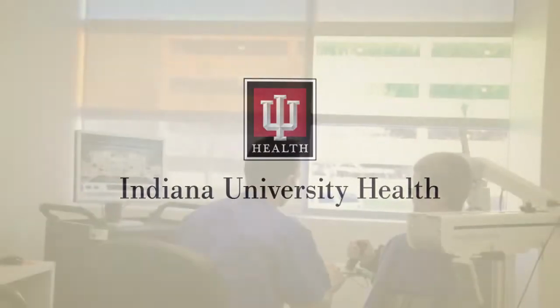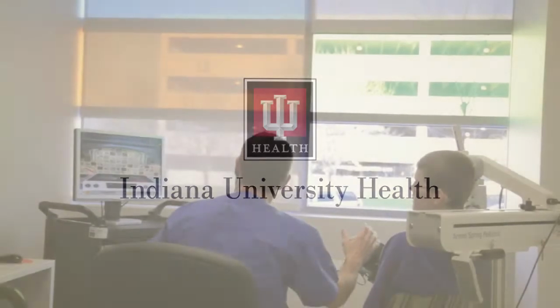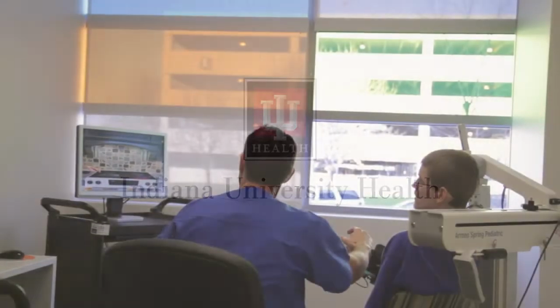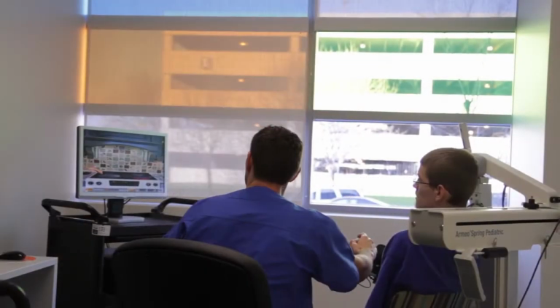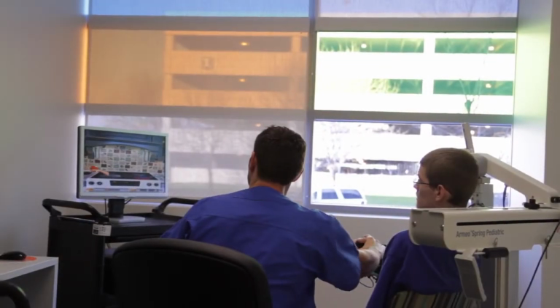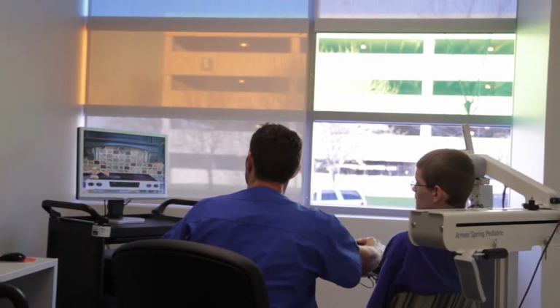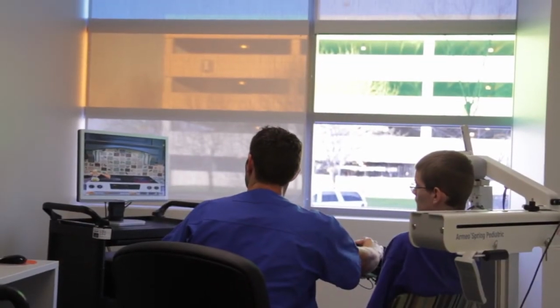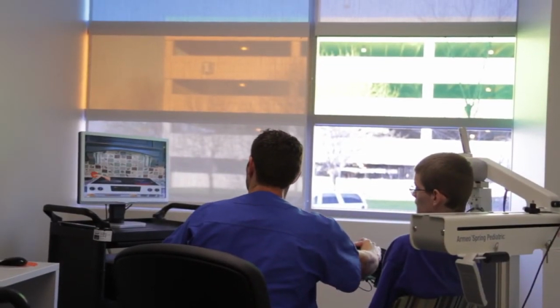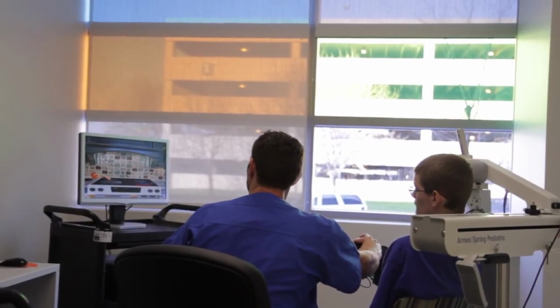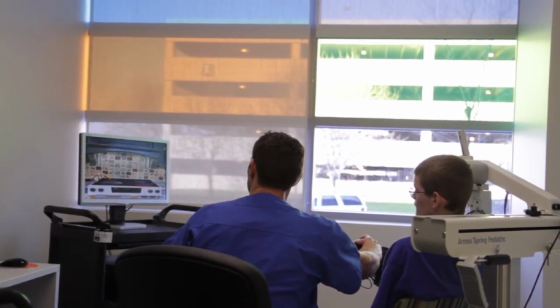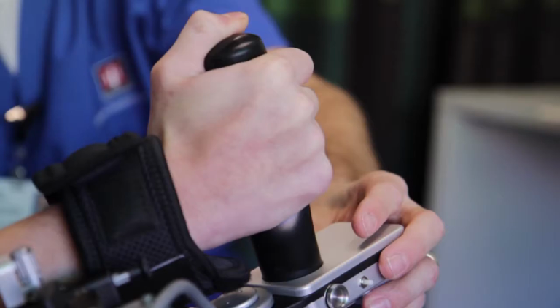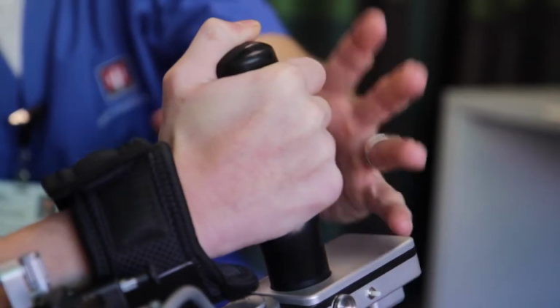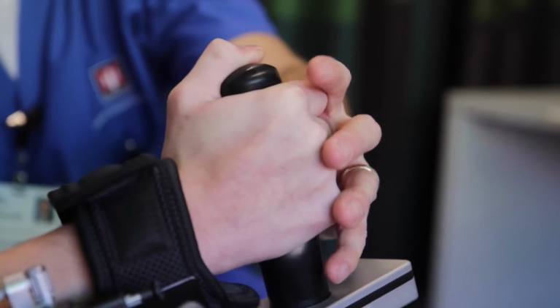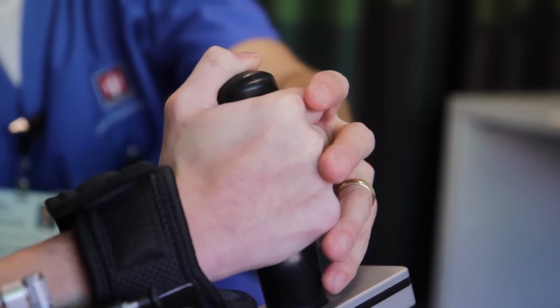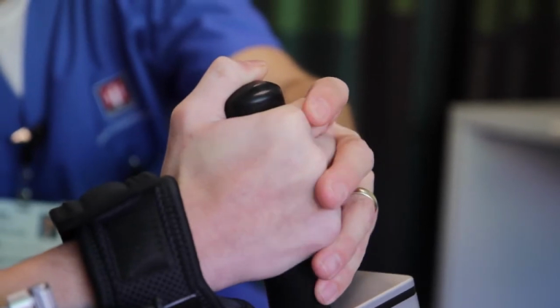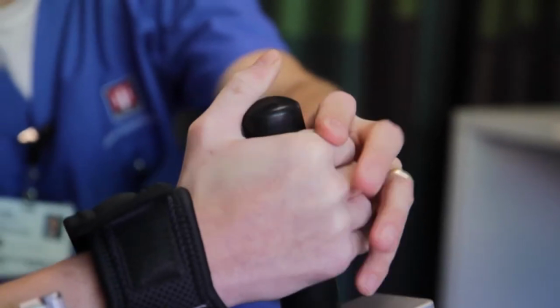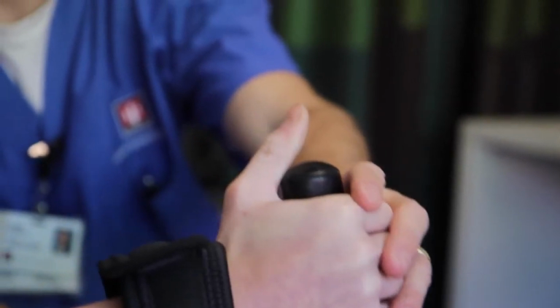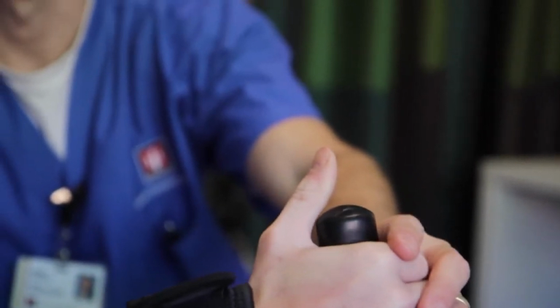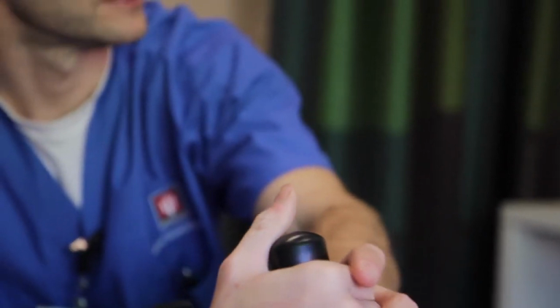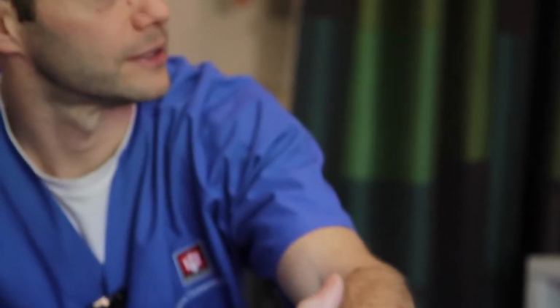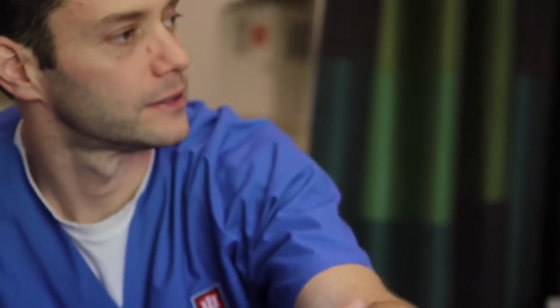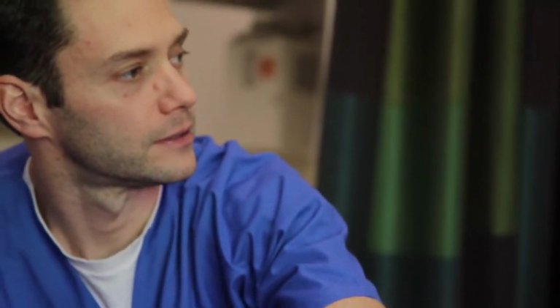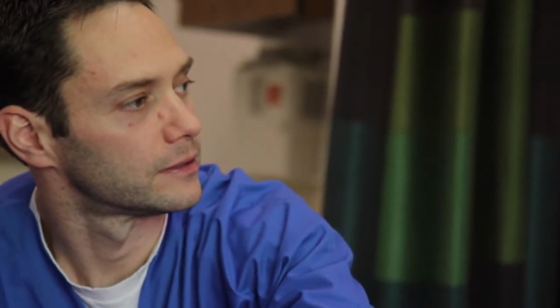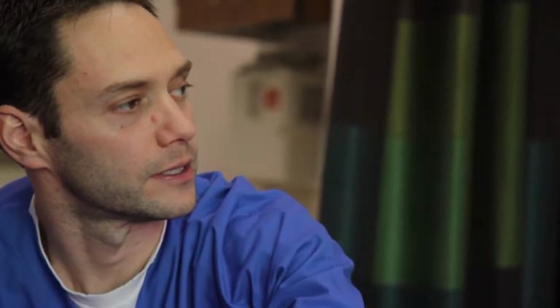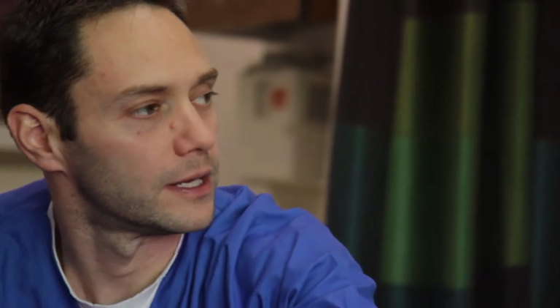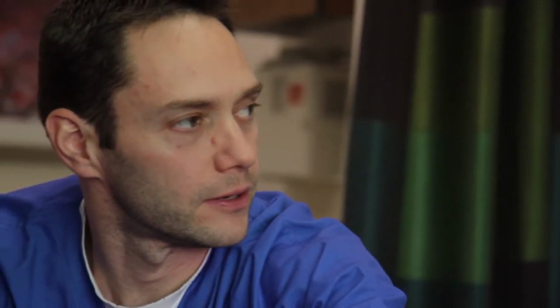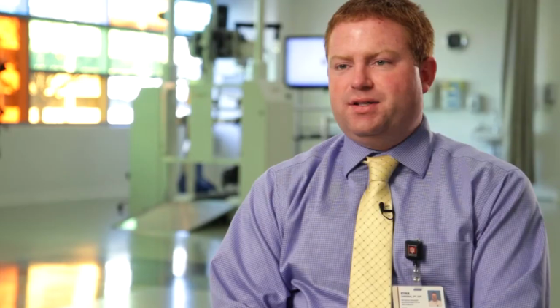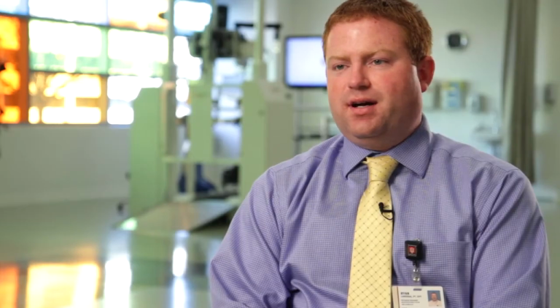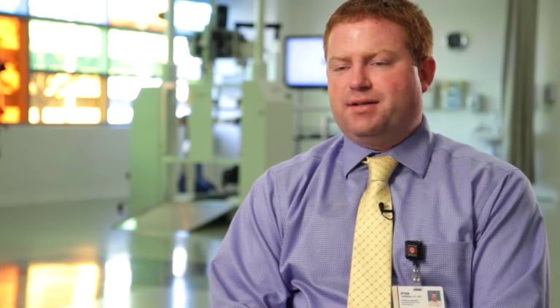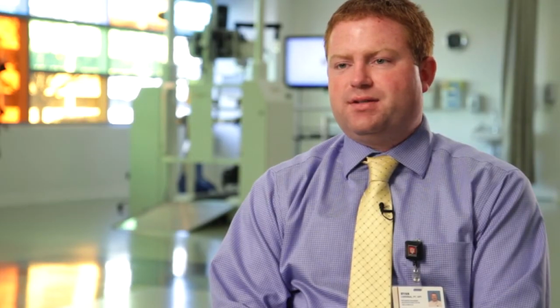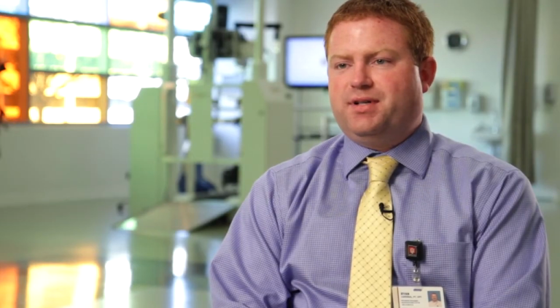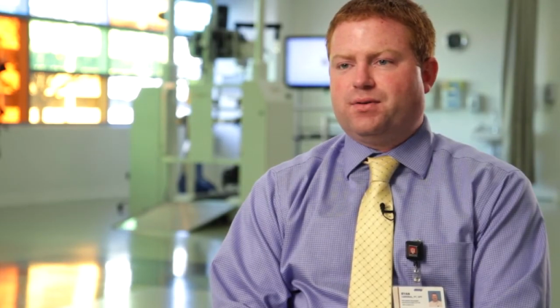We have accumulated some of the most advanced technologies in neuro rehab and brought them into one clinic here, where we can truly offer patients the full gamut of advanced technology as it relates to their particular disorders.